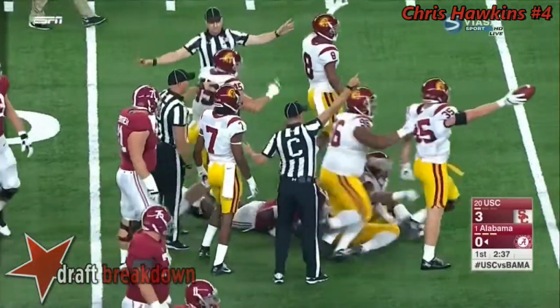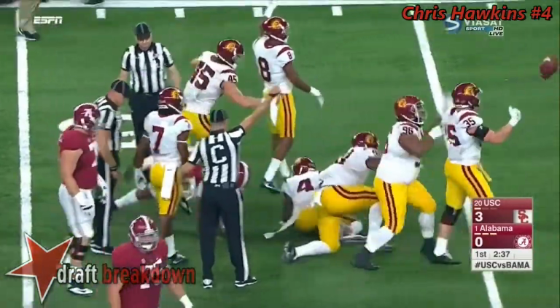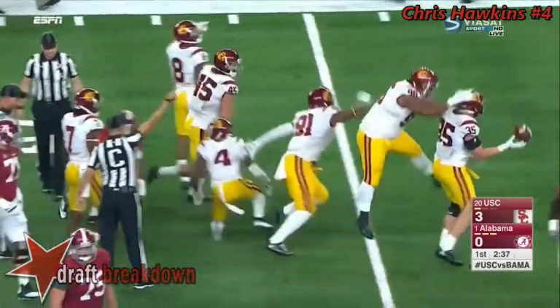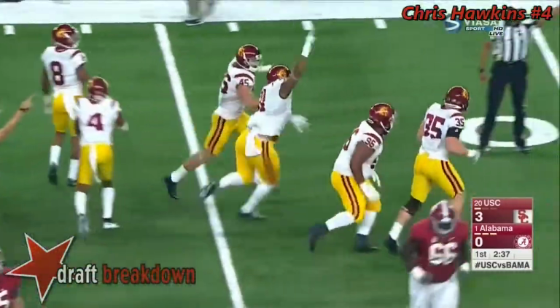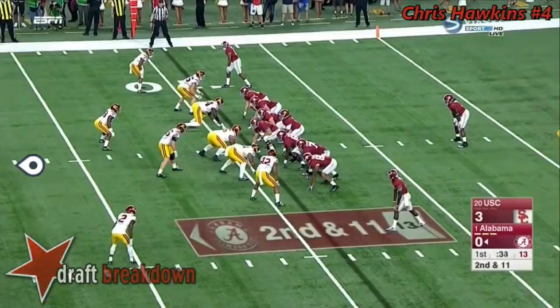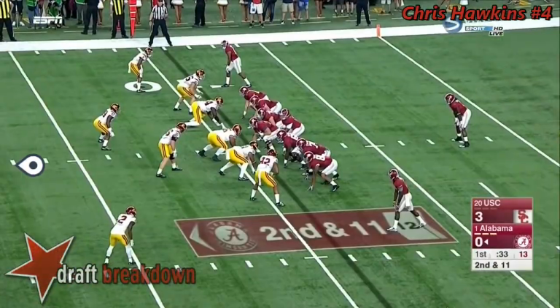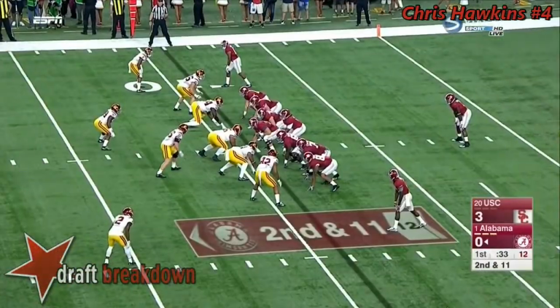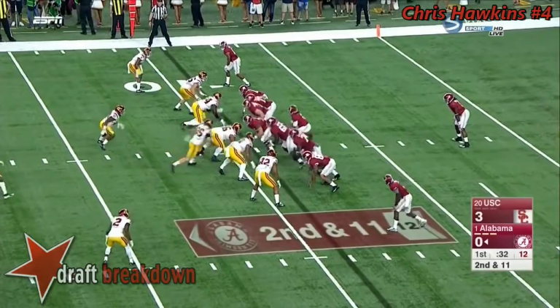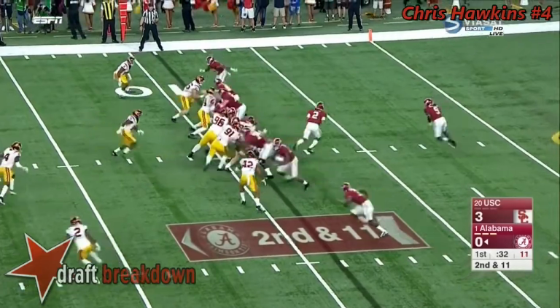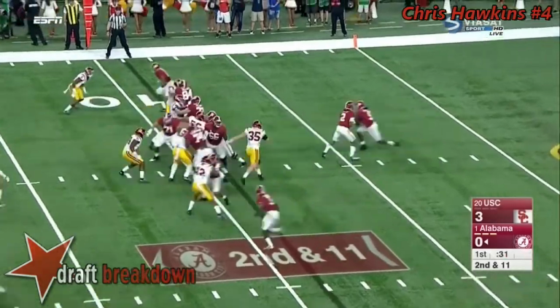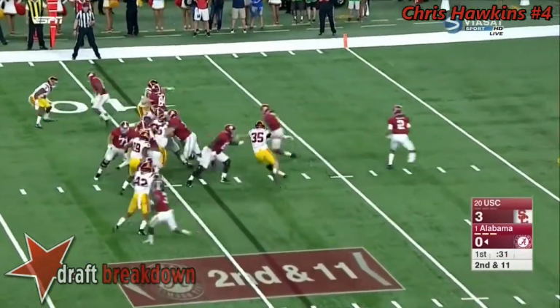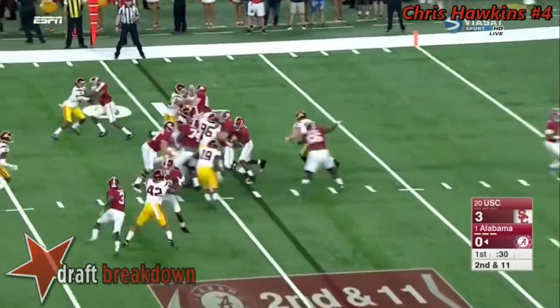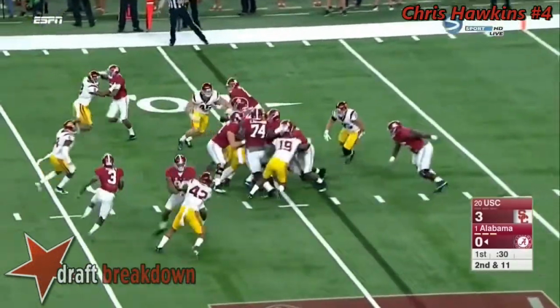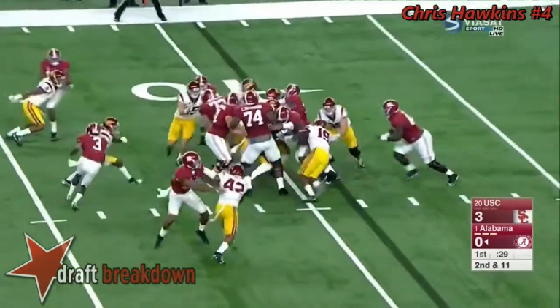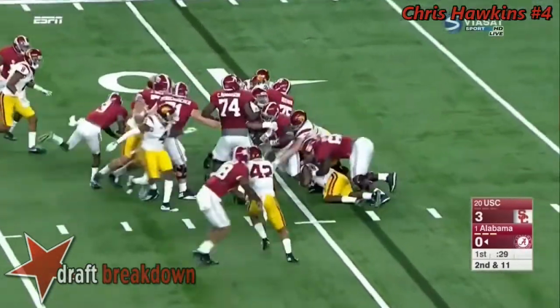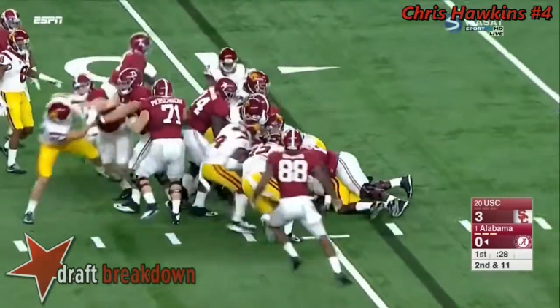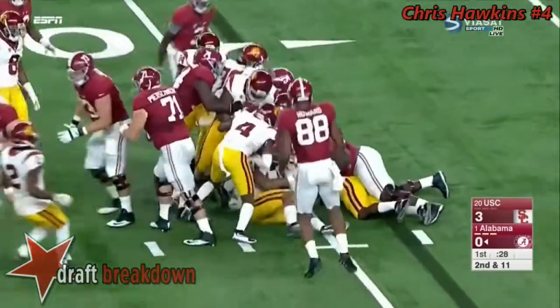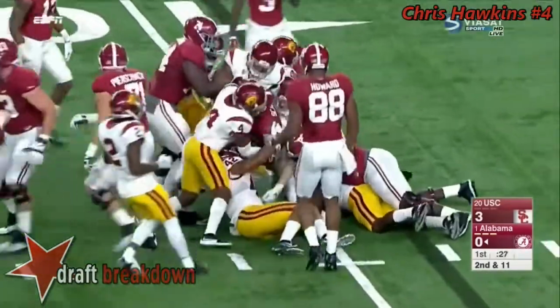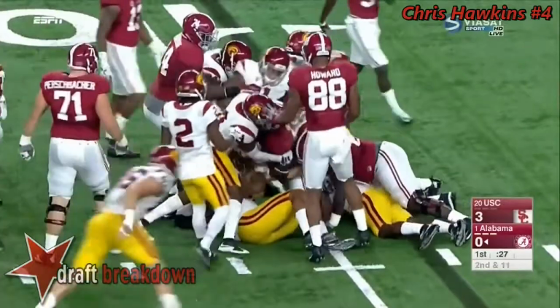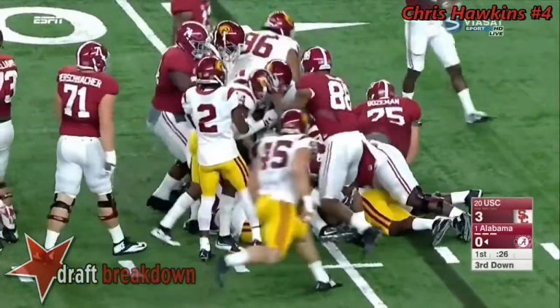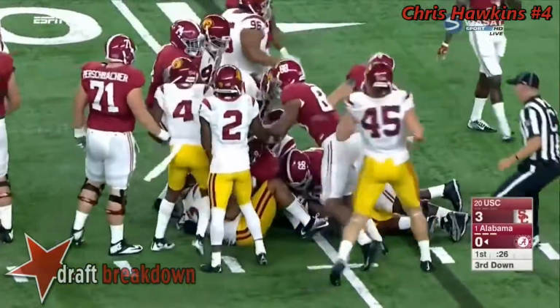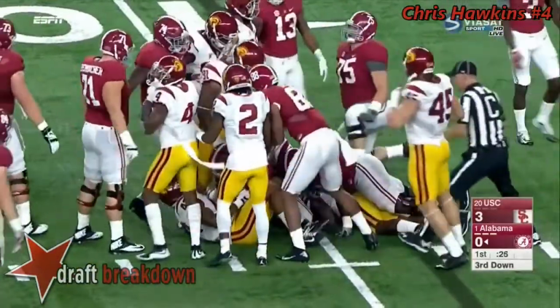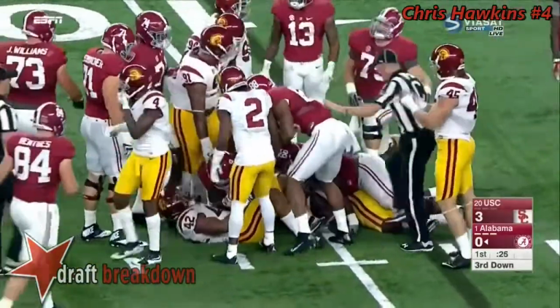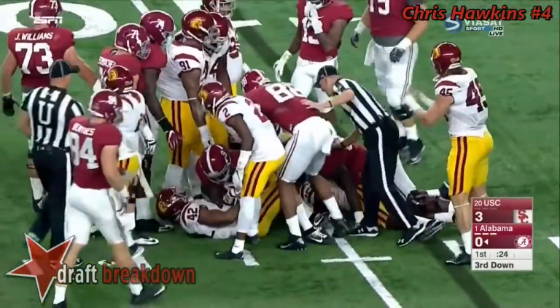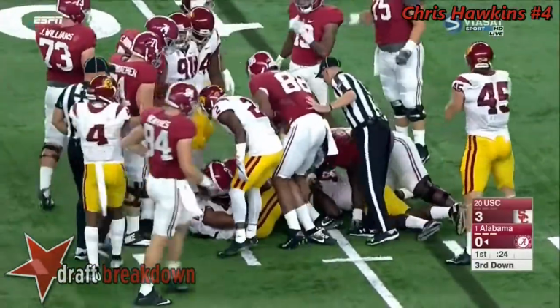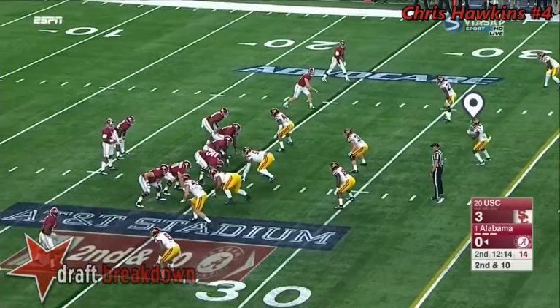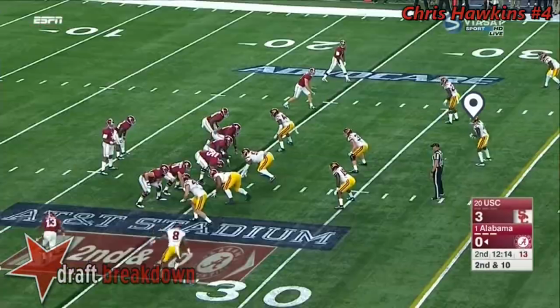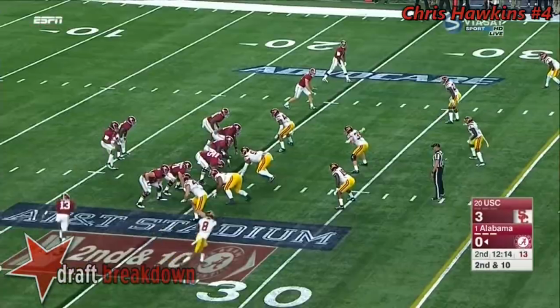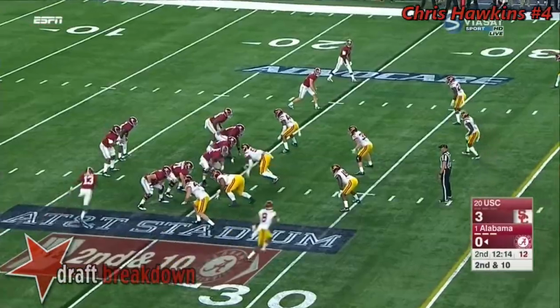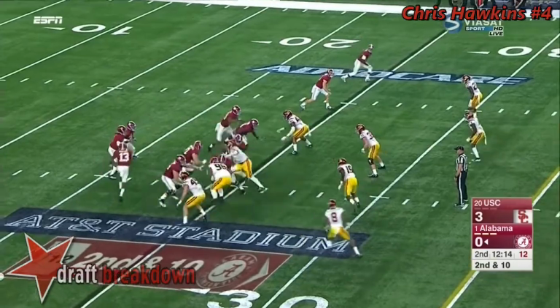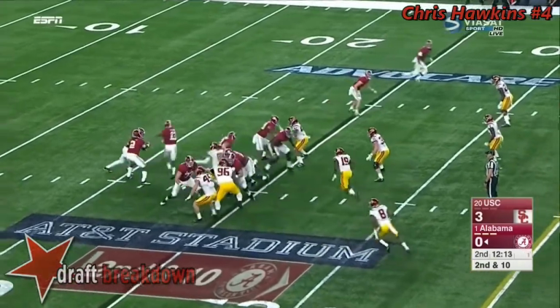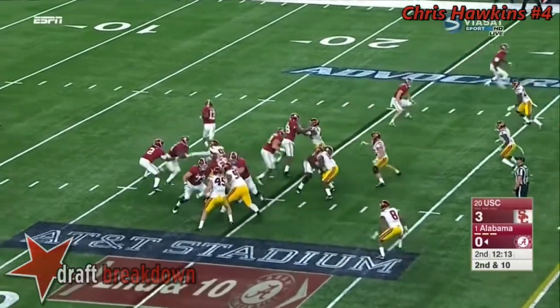So all the talent and all the... First quarter, and Bama has 11 yards of offense. Bo Scarborough in the heavy traffic, nowhere to go — Michael Hutchings and crew — trying to match up and continue to challenge SC's defense downfield.